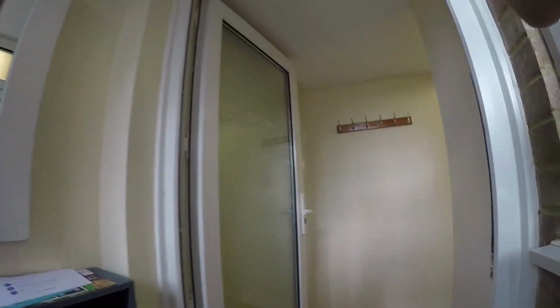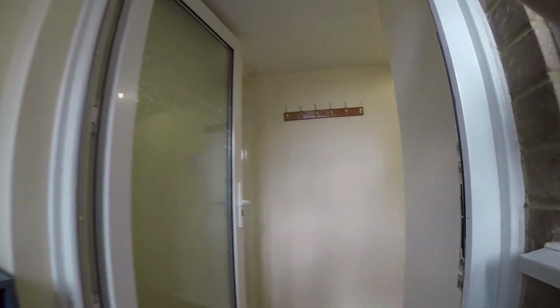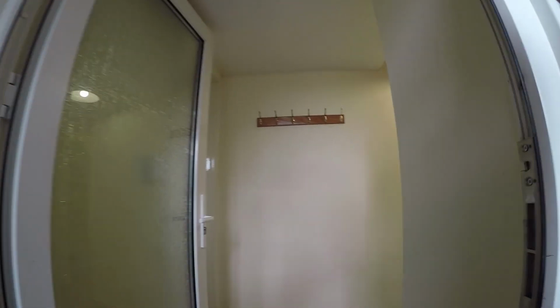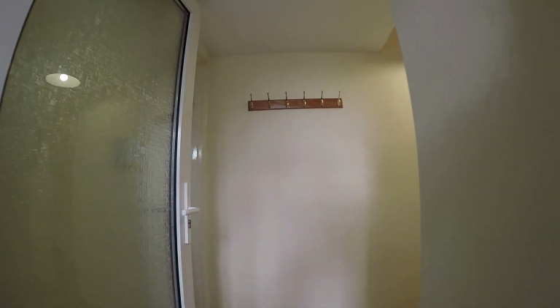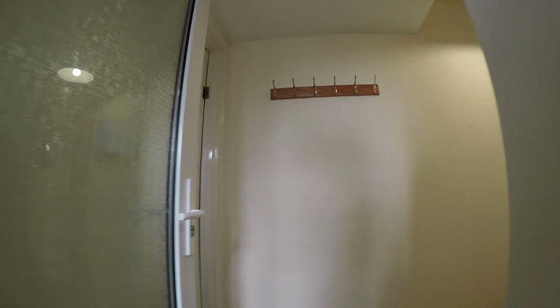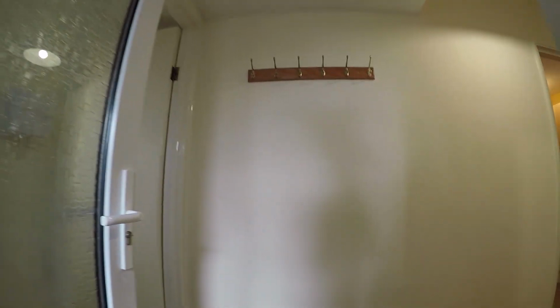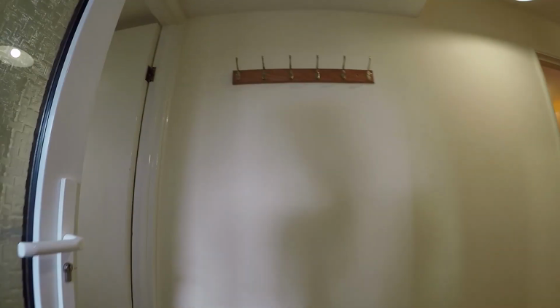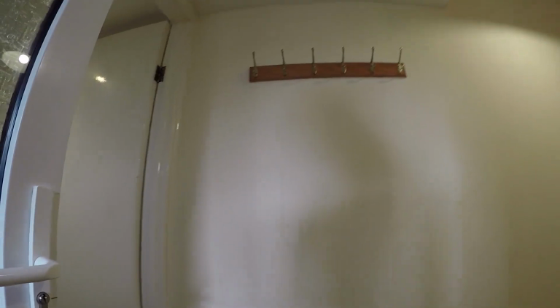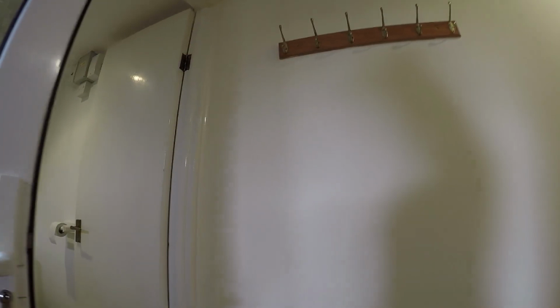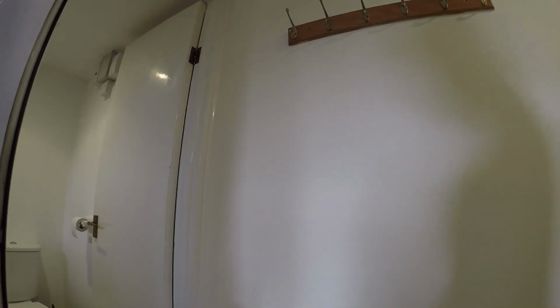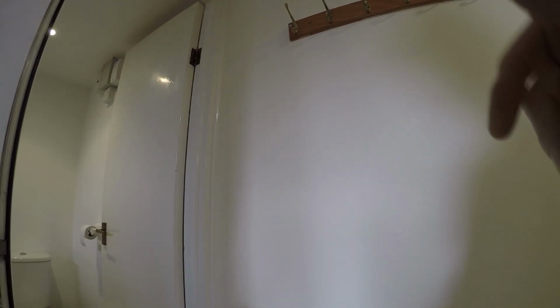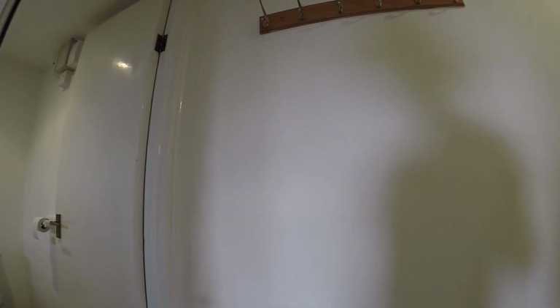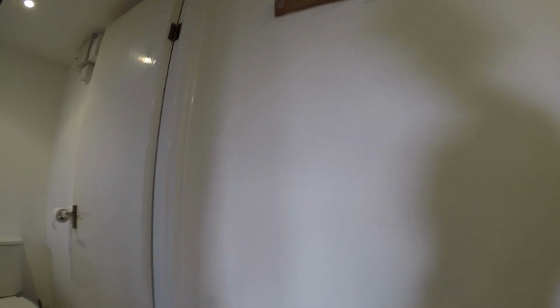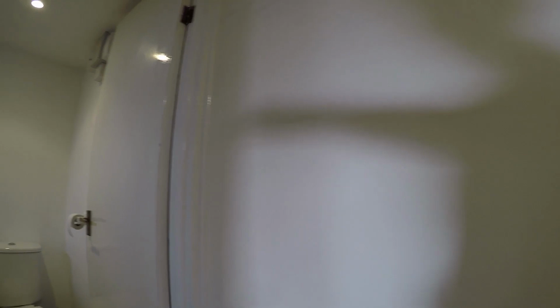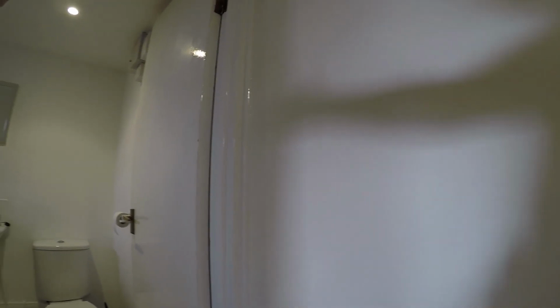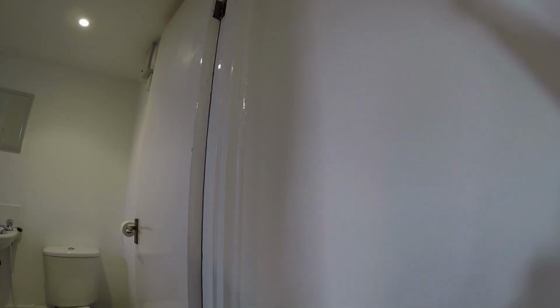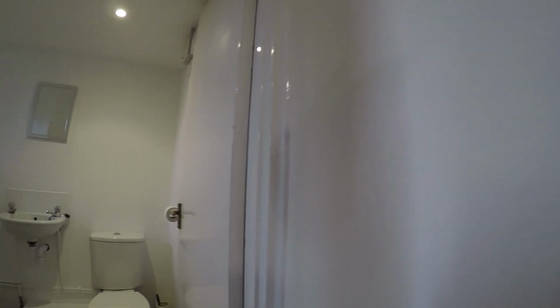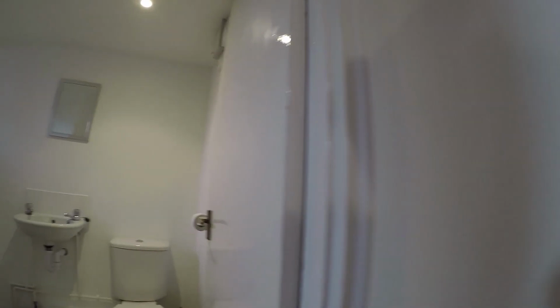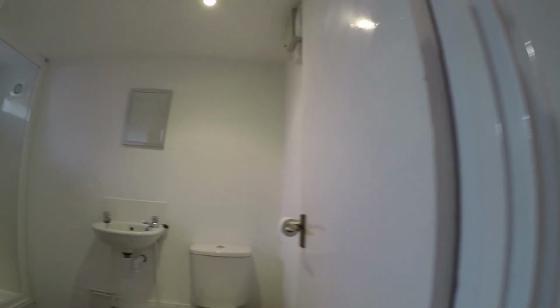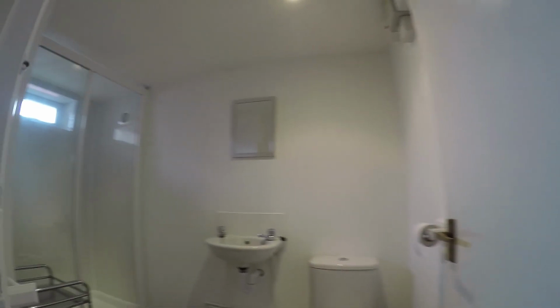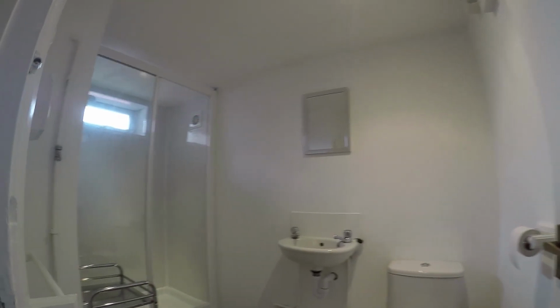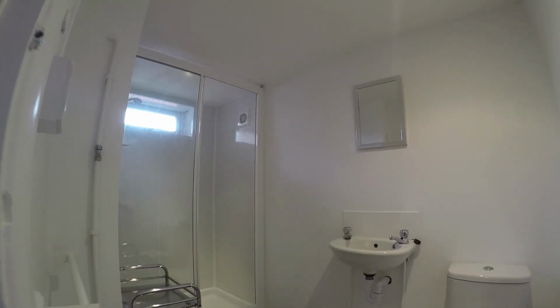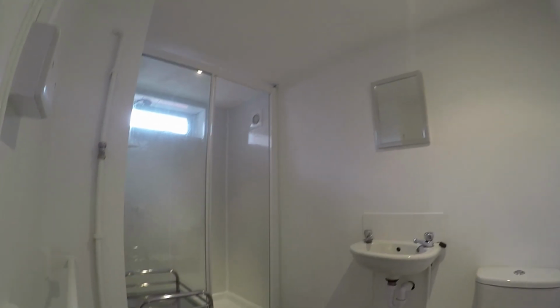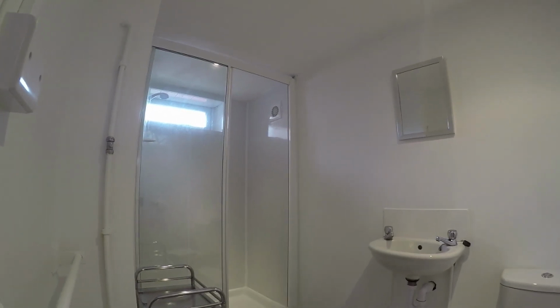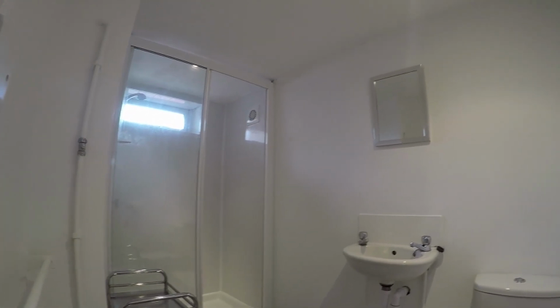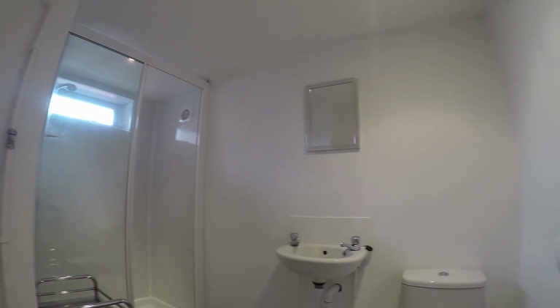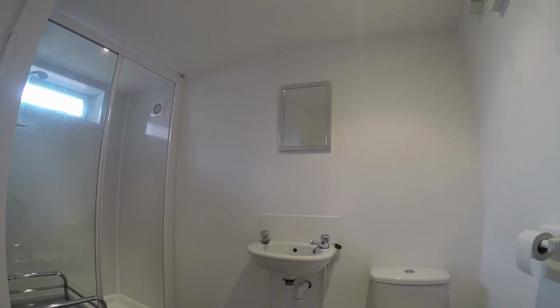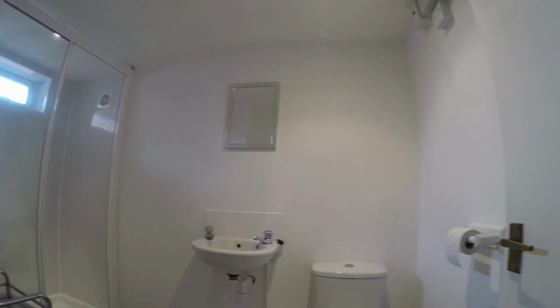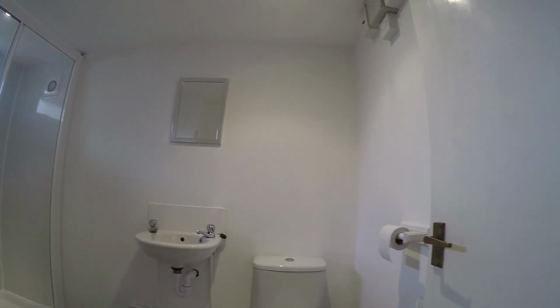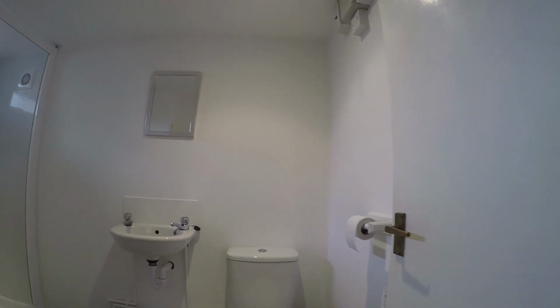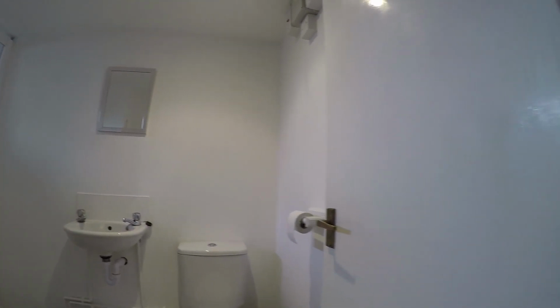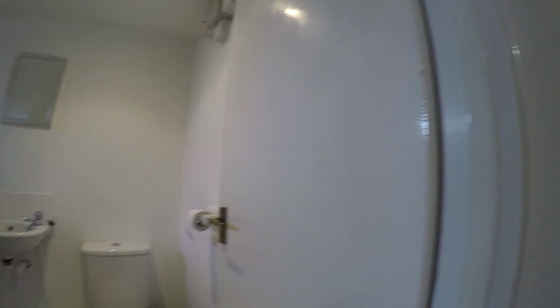Through the entranceway we have some shelving for storage. And then just to our left as we come in we have the first bathroom. This bathroom has a shower cubicle, a toilet, and a sink.